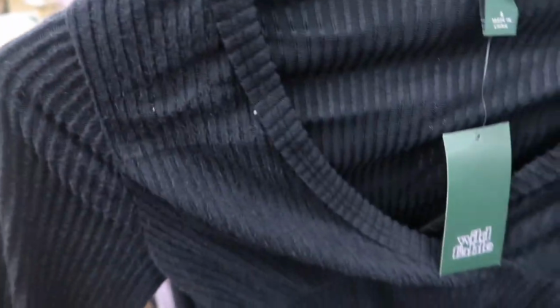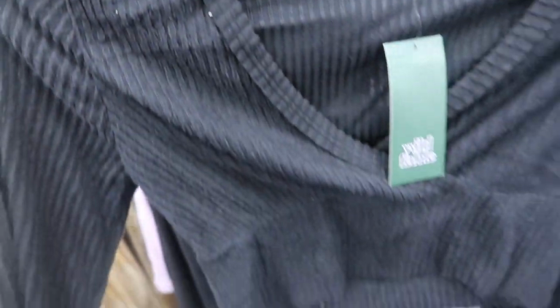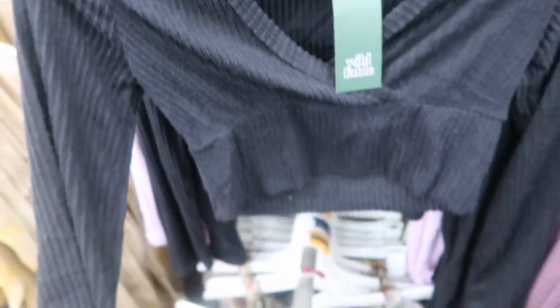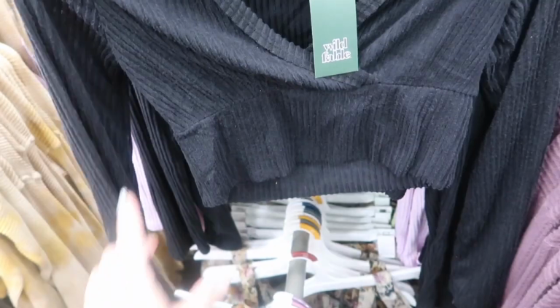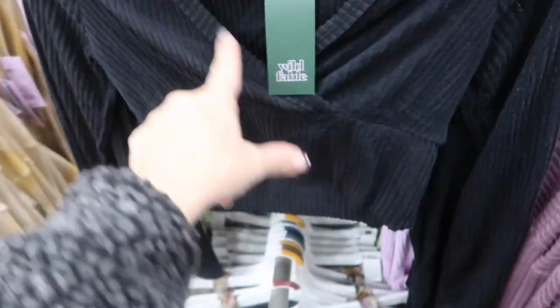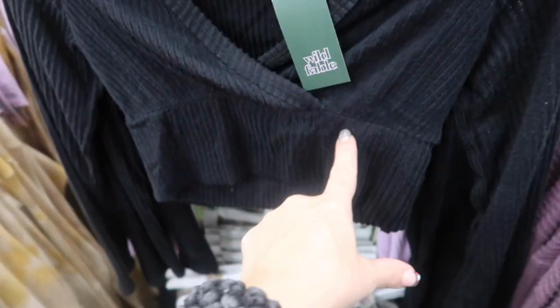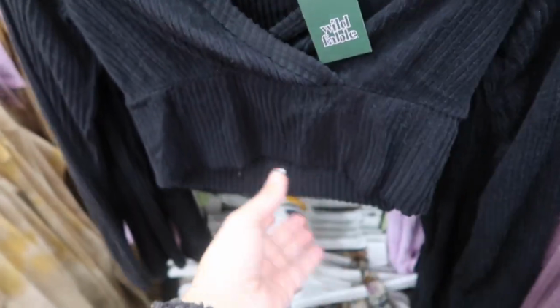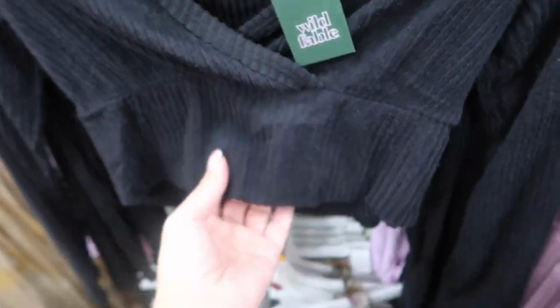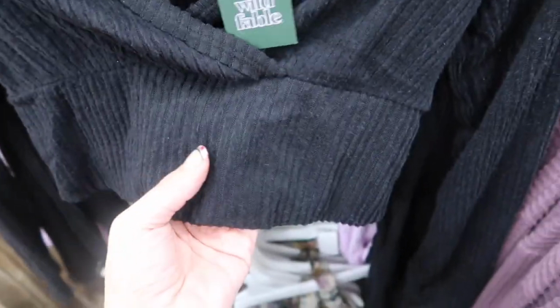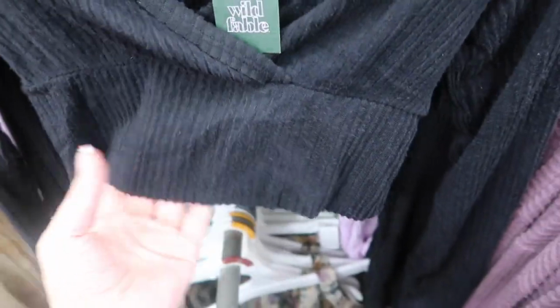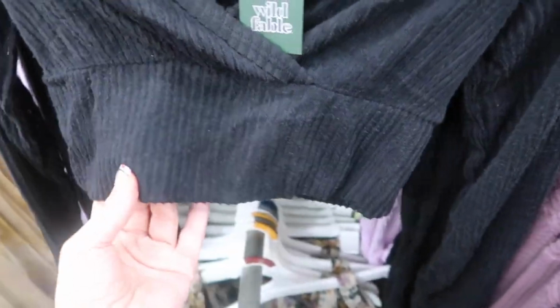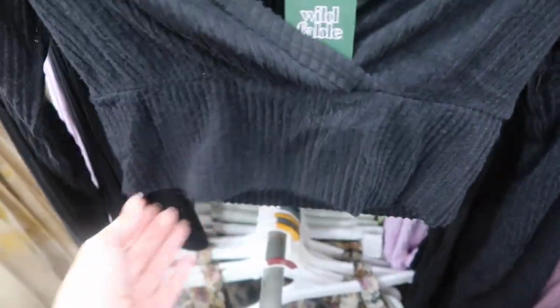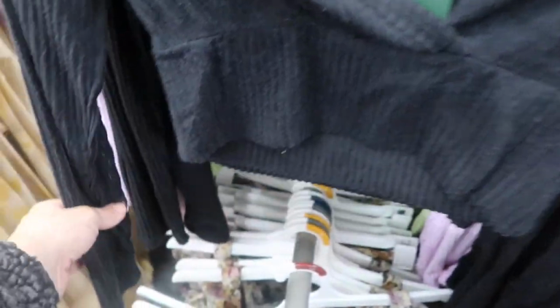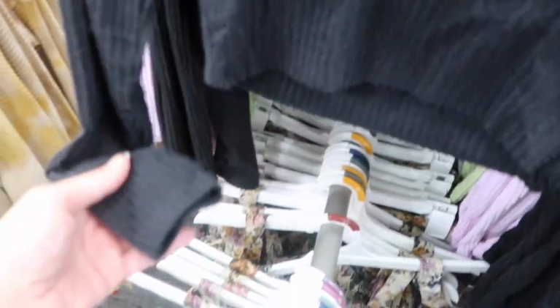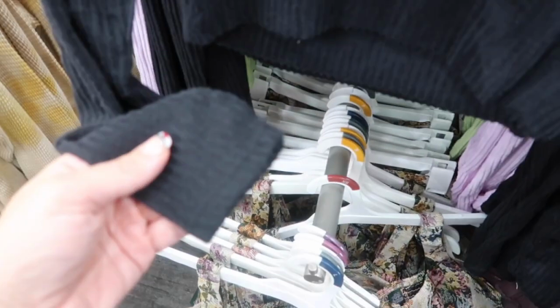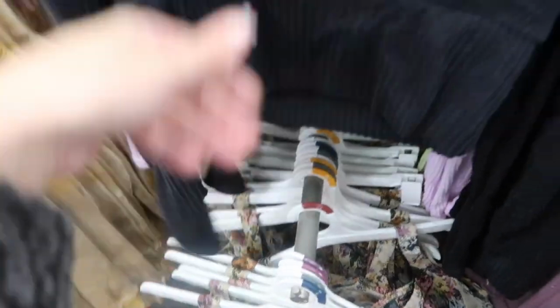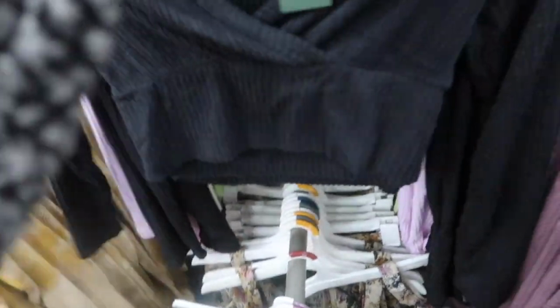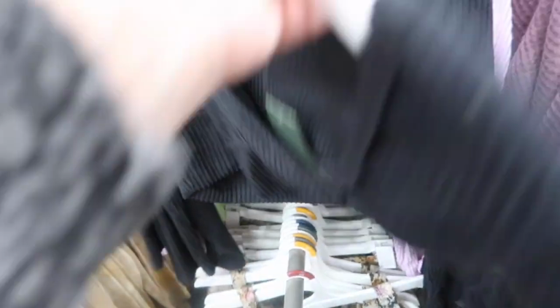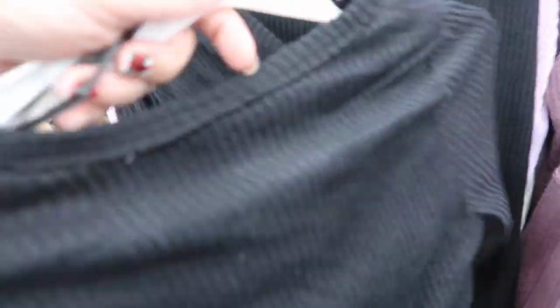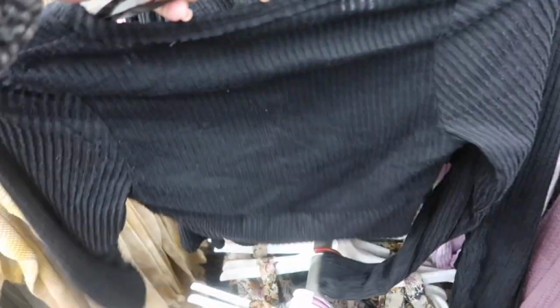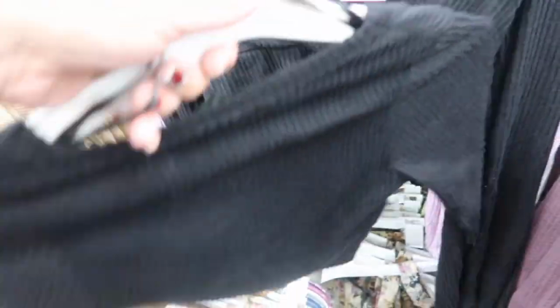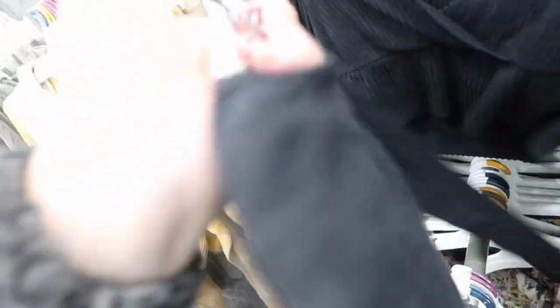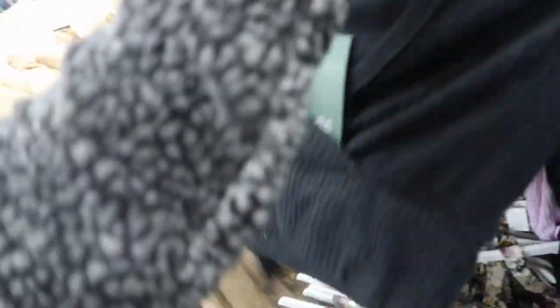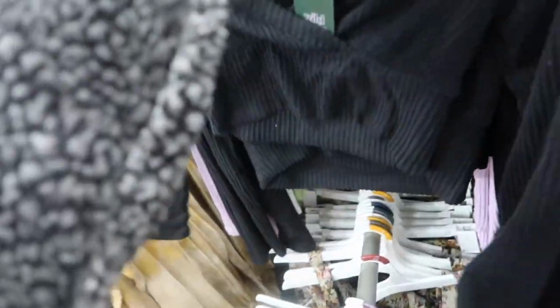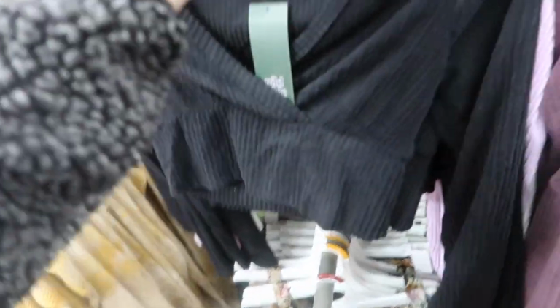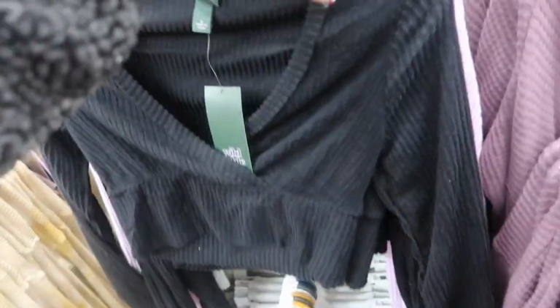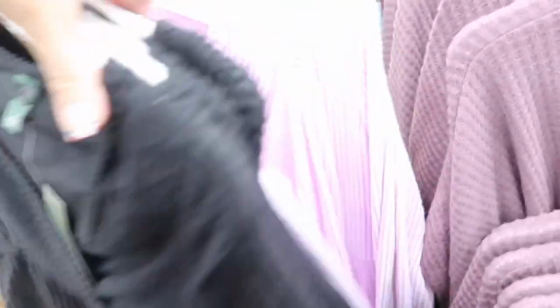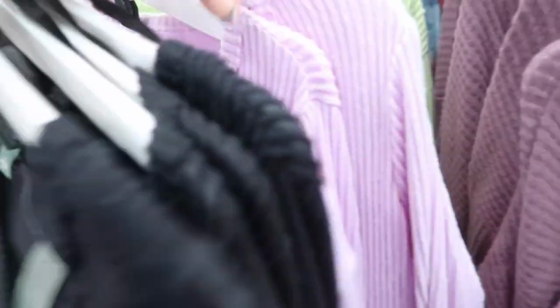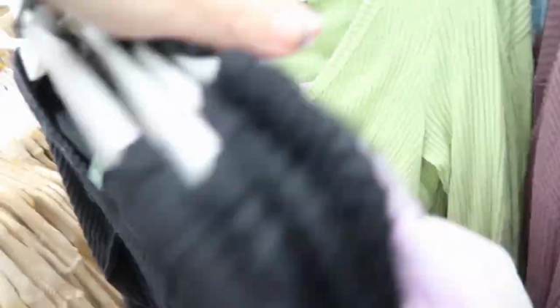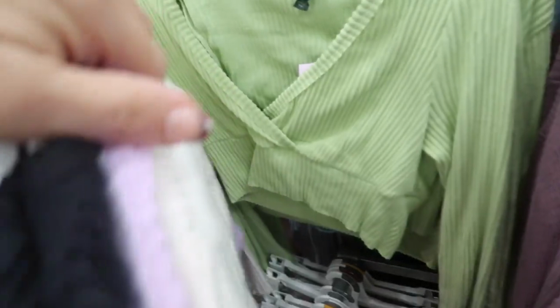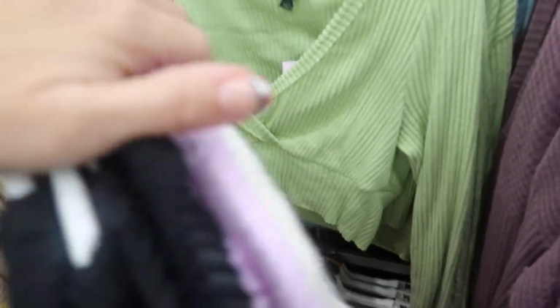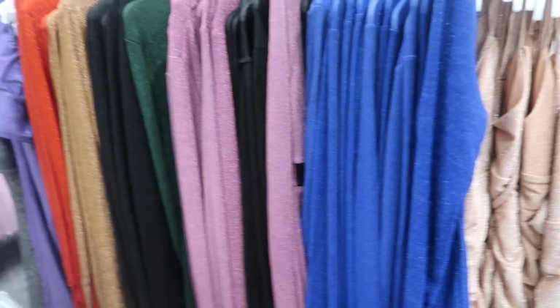Wild Fable also has these super soft, kind of hatchy knit crop tops — wrap style, shorter length. These are going to be $15 and come in black, purple, and green.